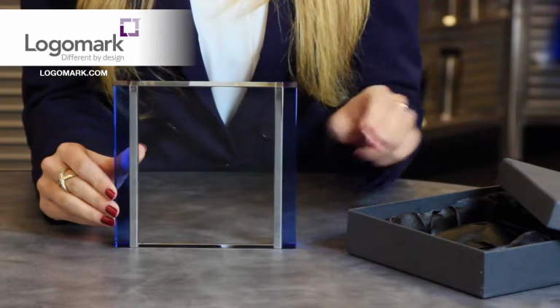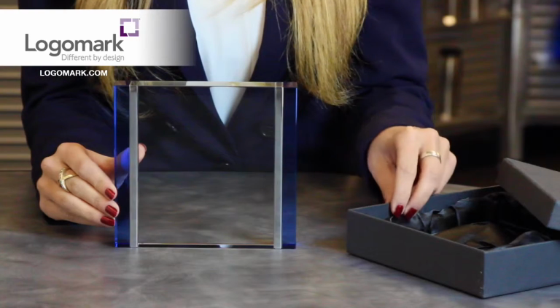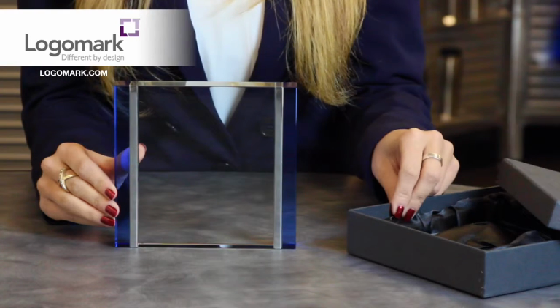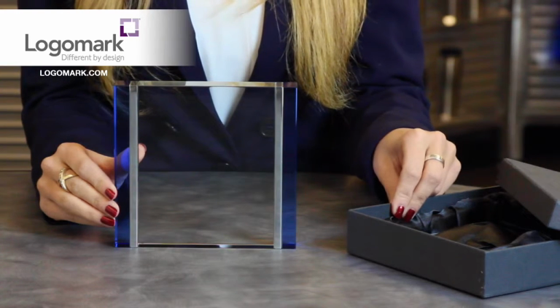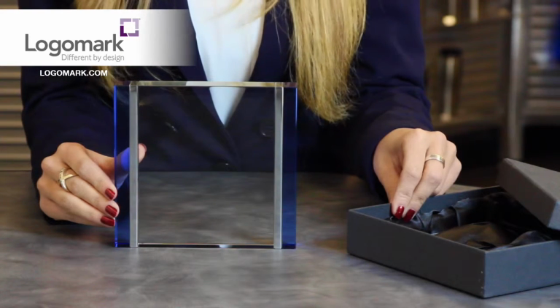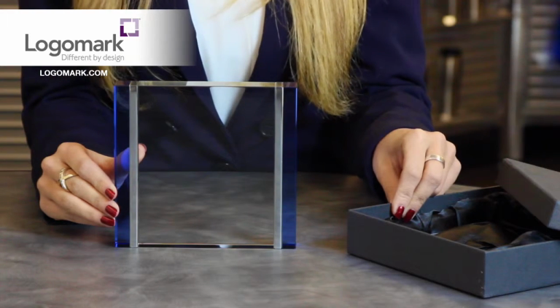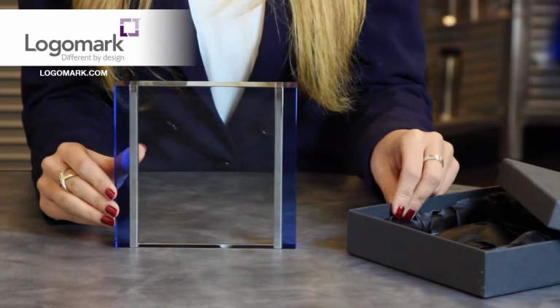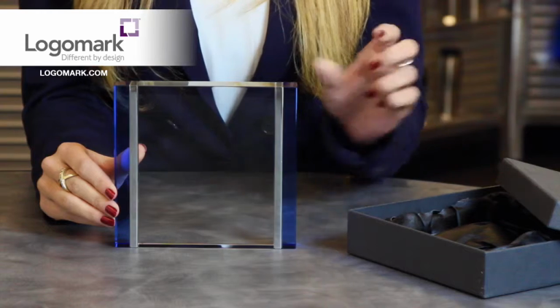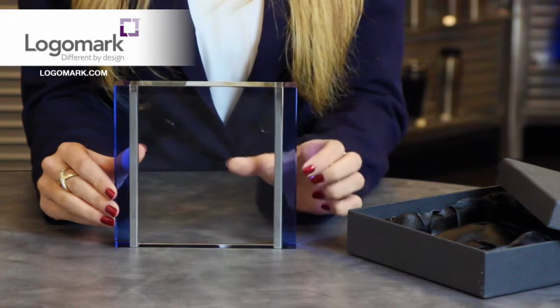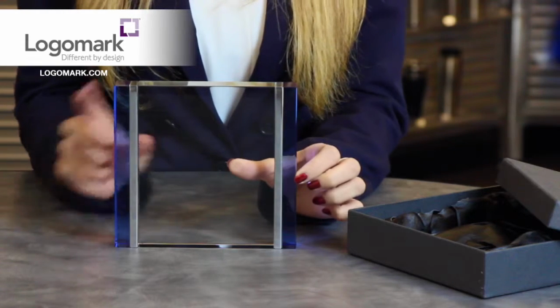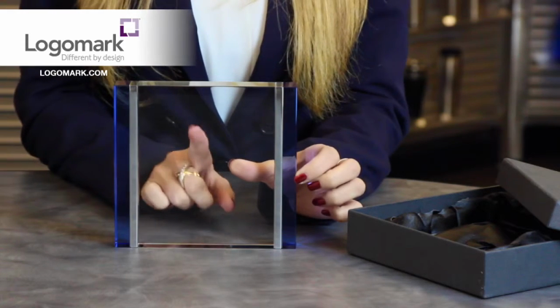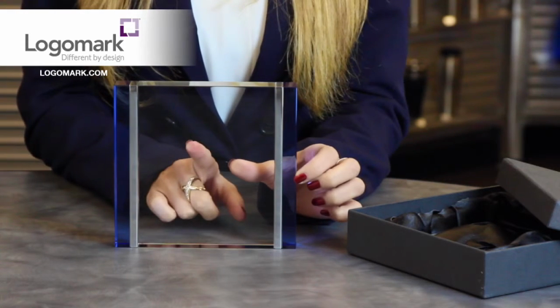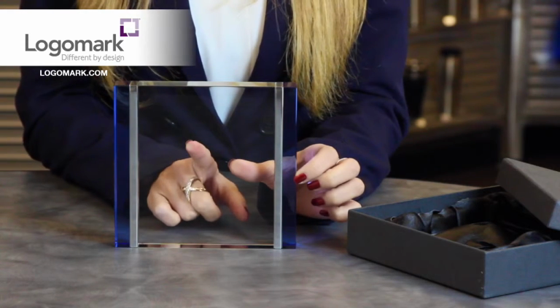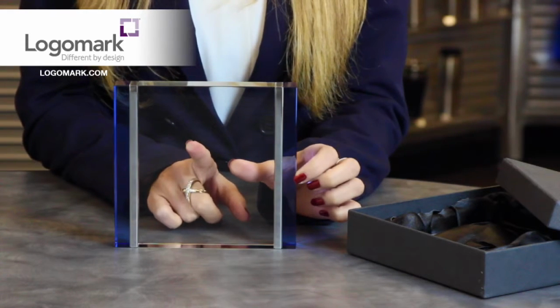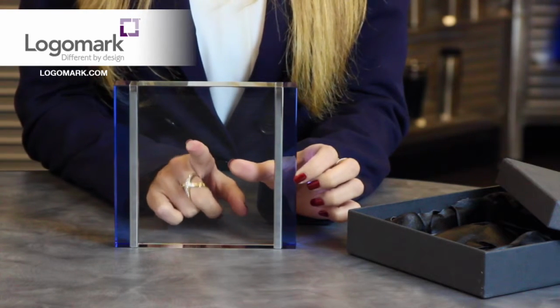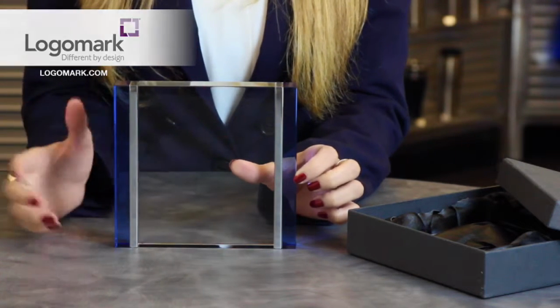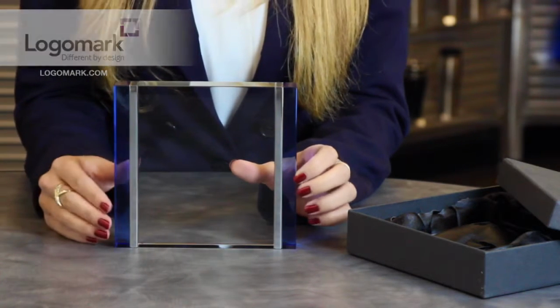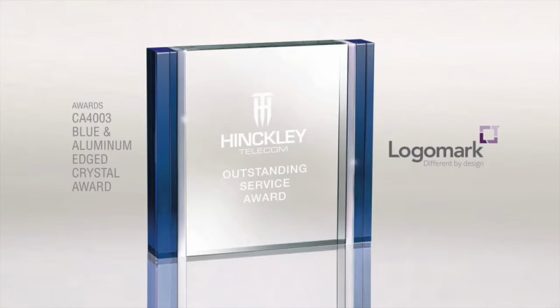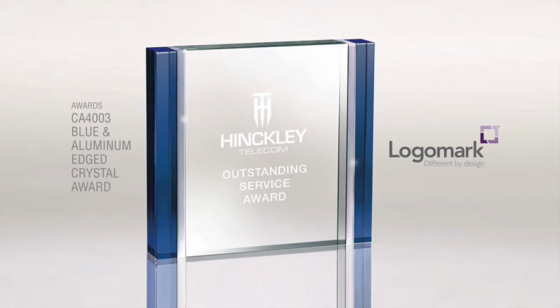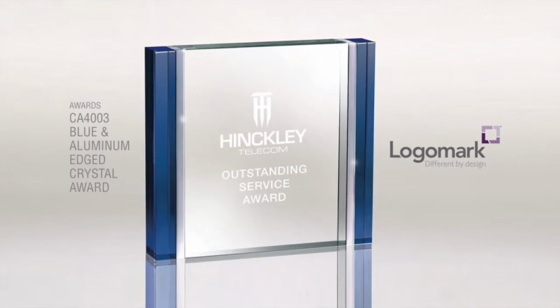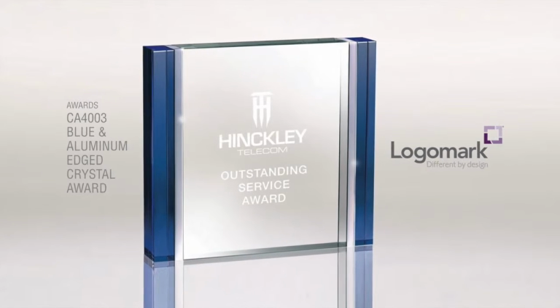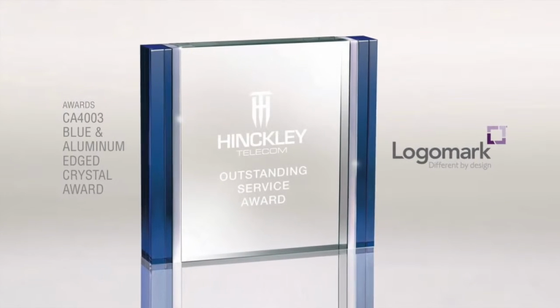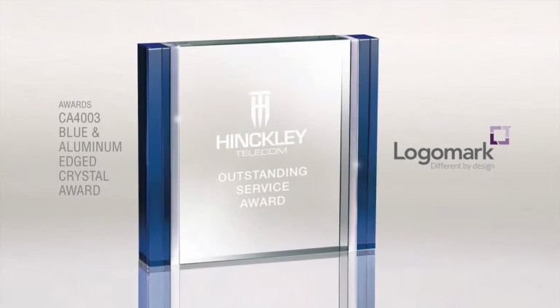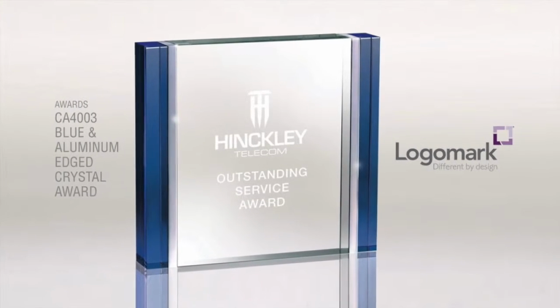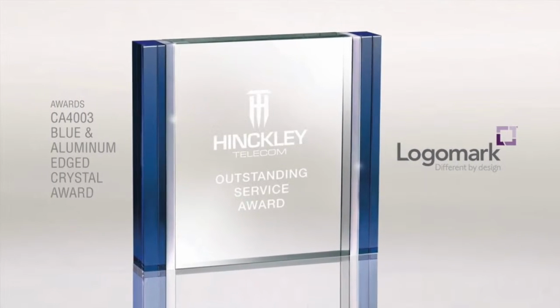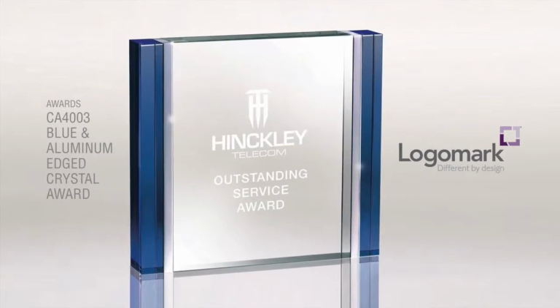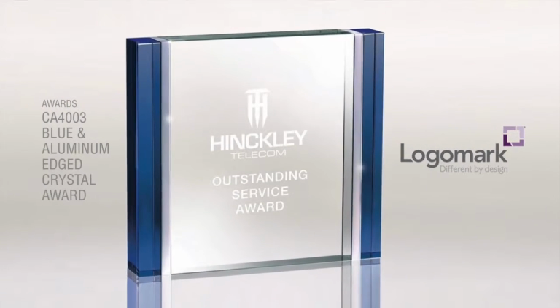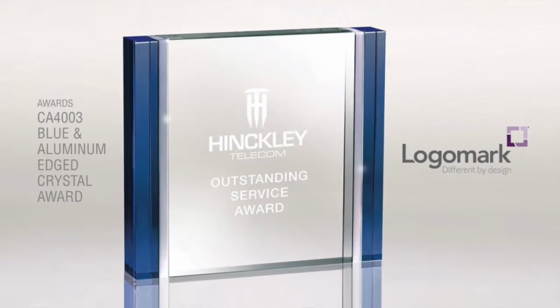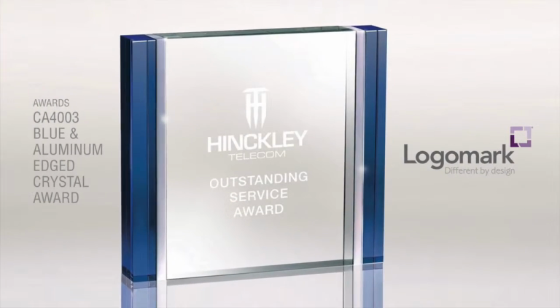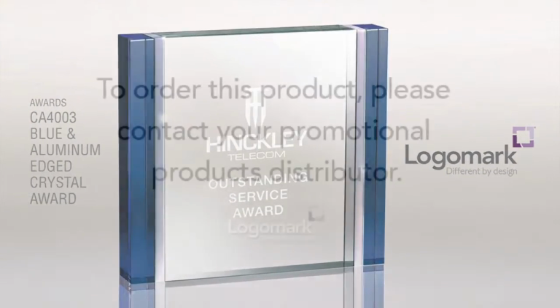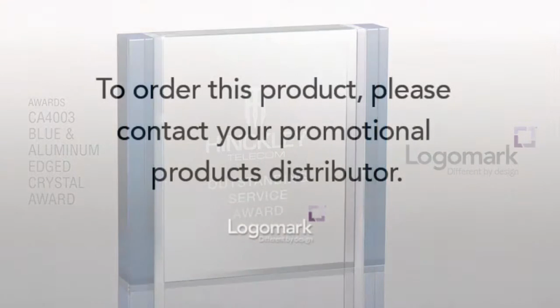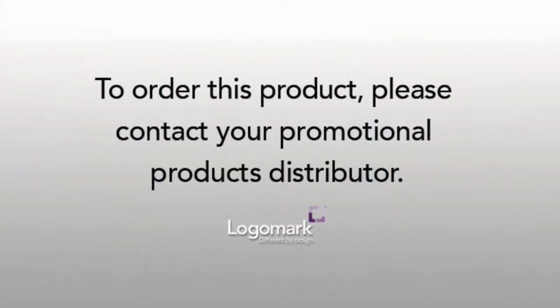This also comes with a satin-lined two-piece gift box and the decoration is going to be laser etched right on the back of the award. For more information about this product, please contact your promotional products distributor.